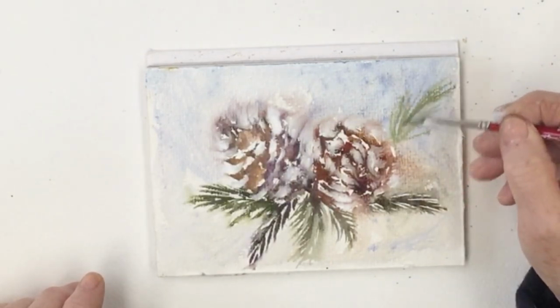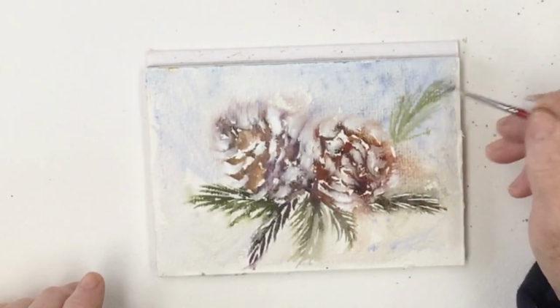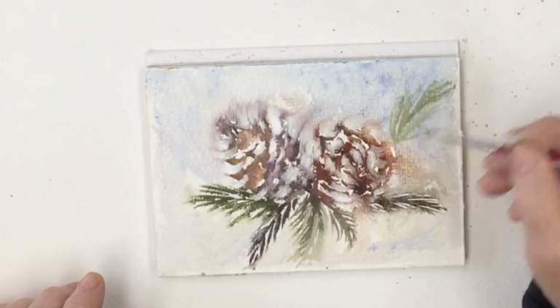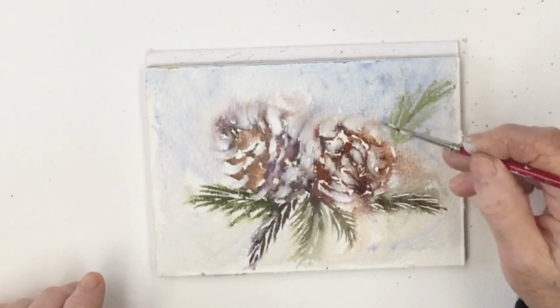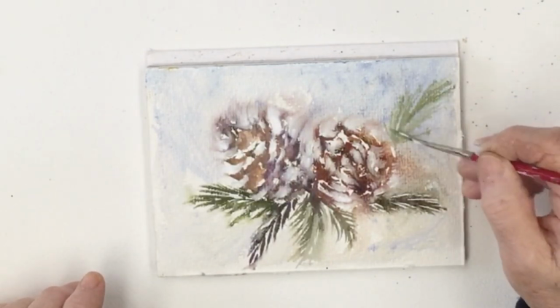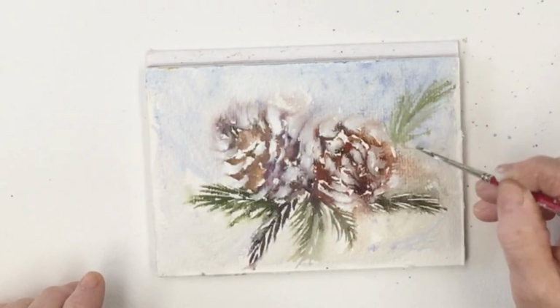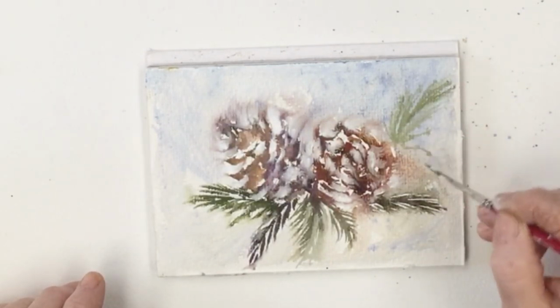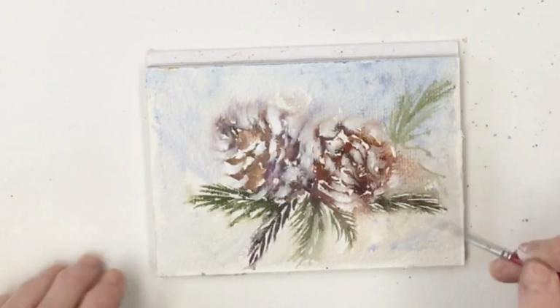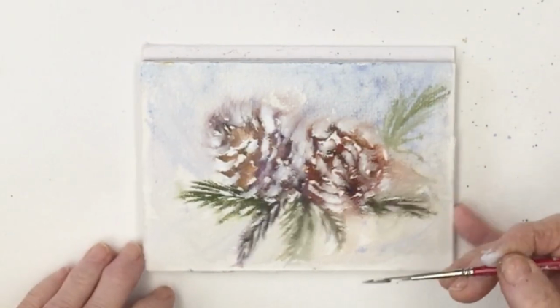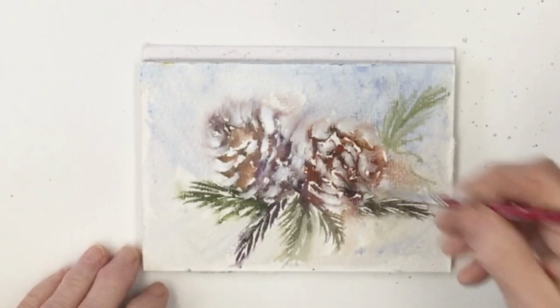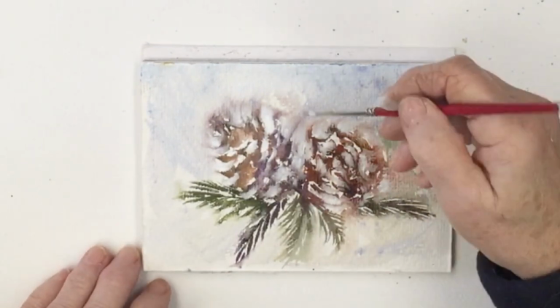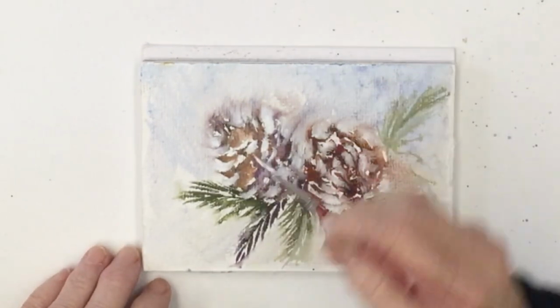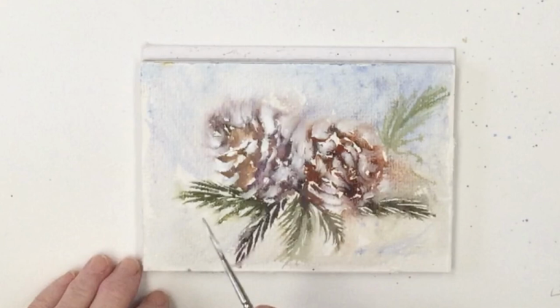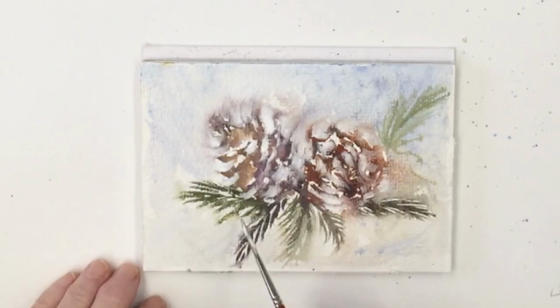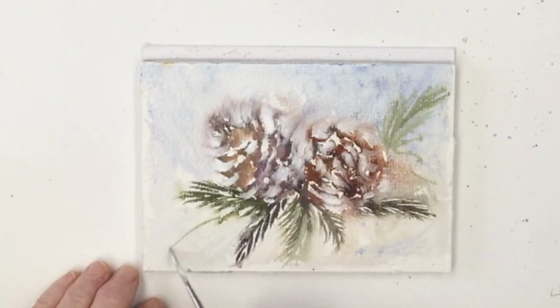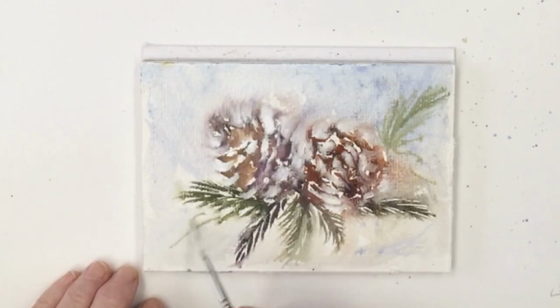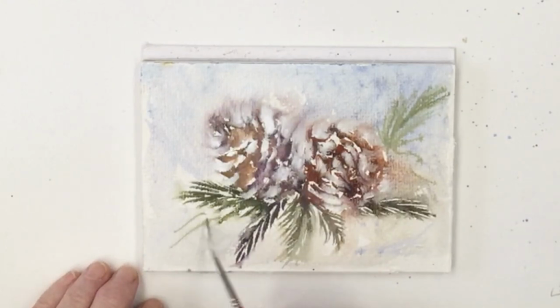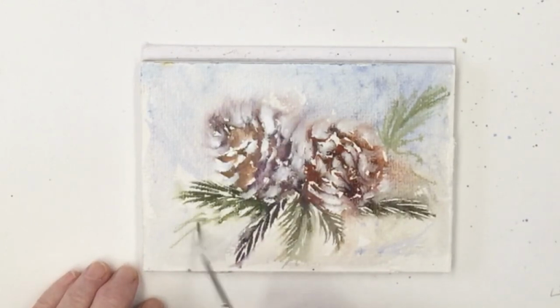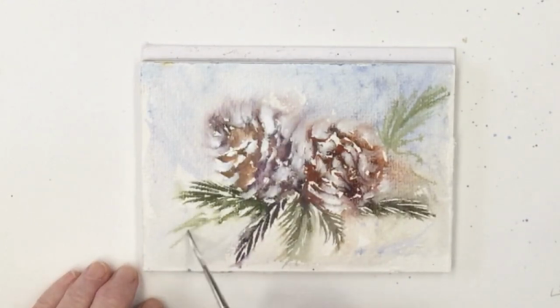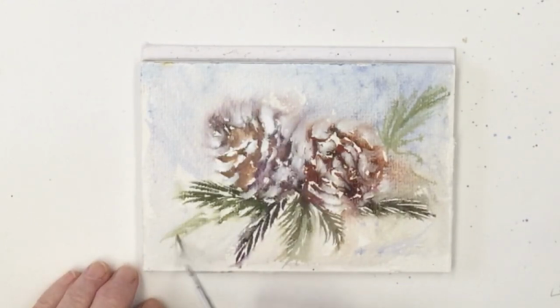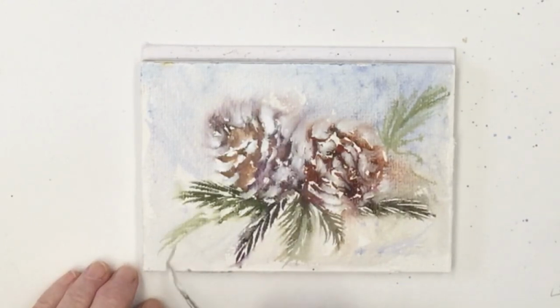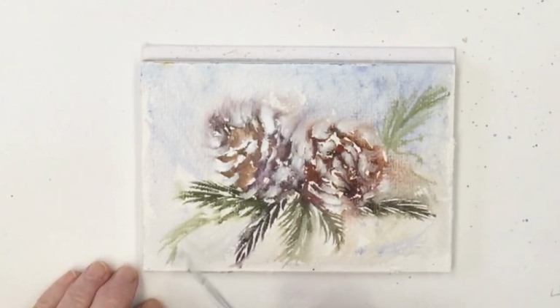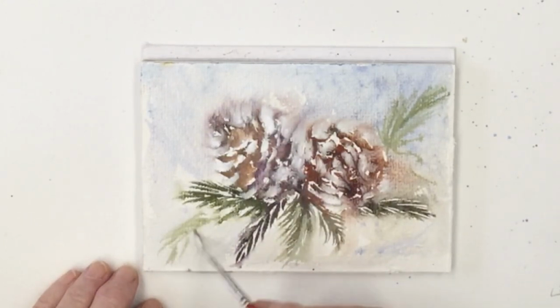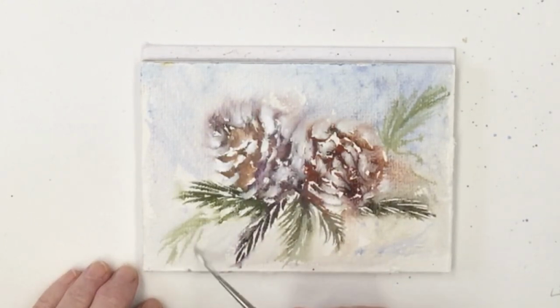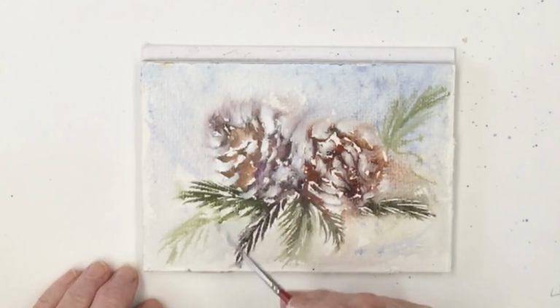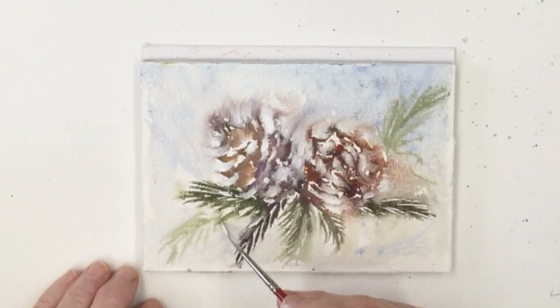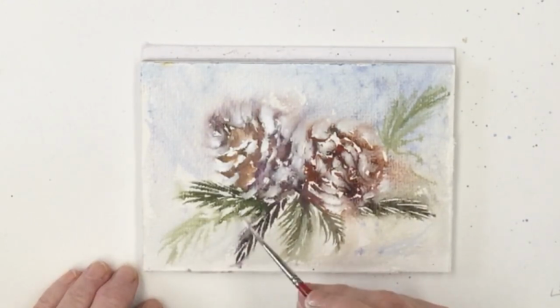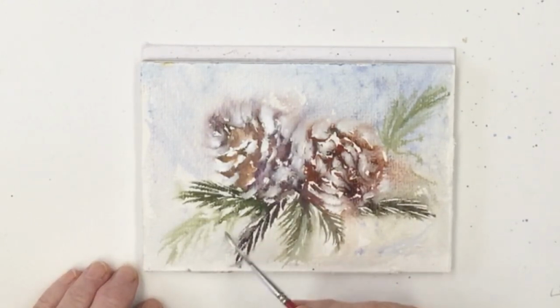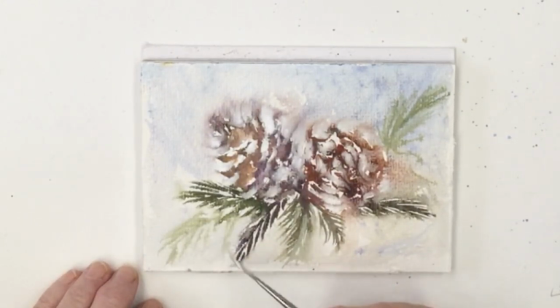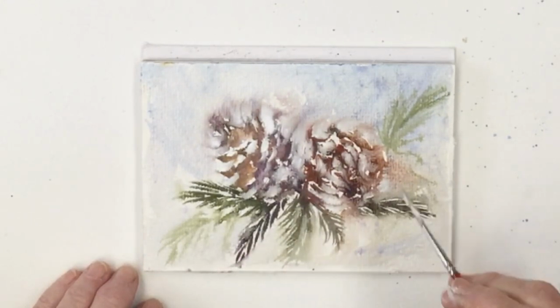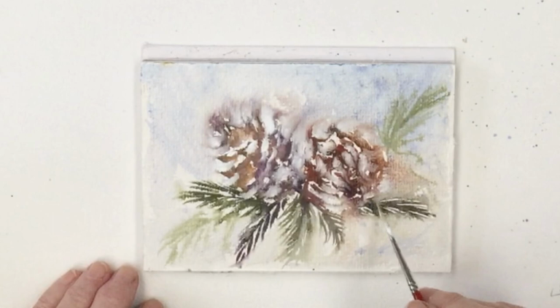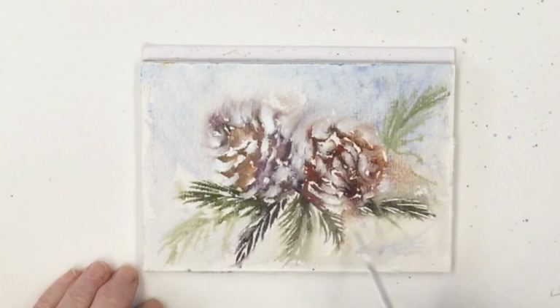You can let your imagination work when you do paintings like this. And when it's dry it'll be different again.